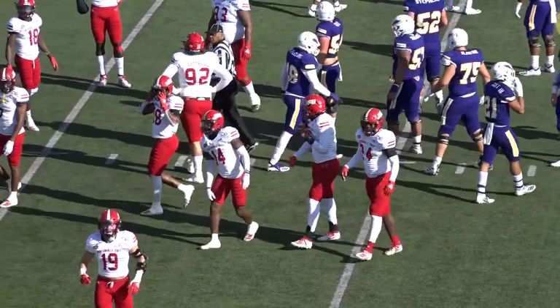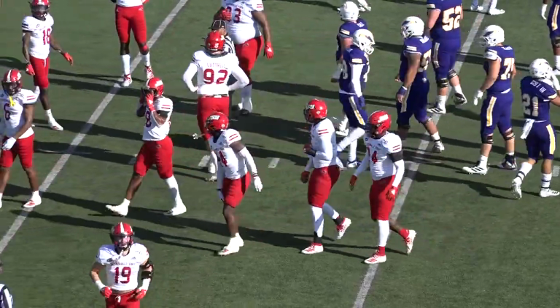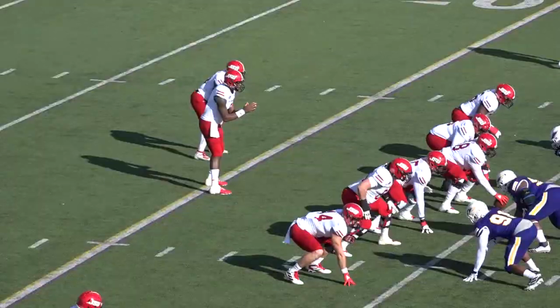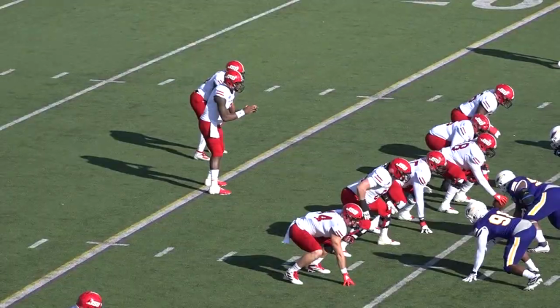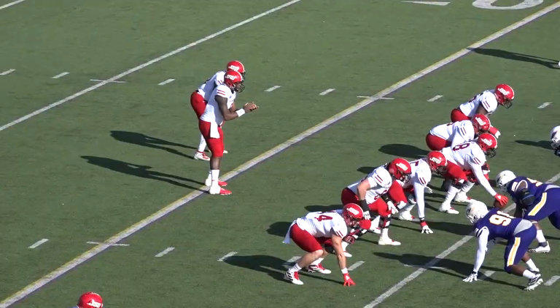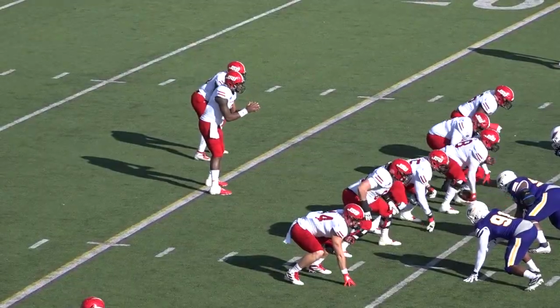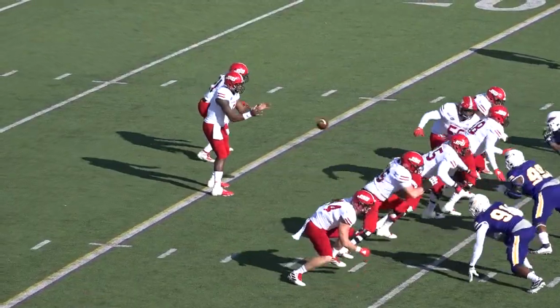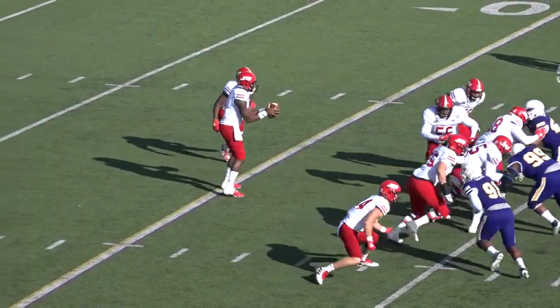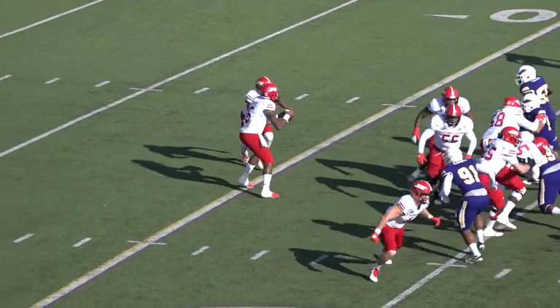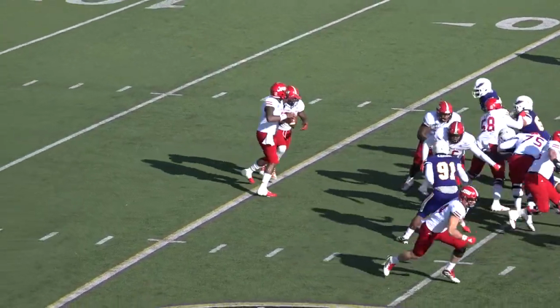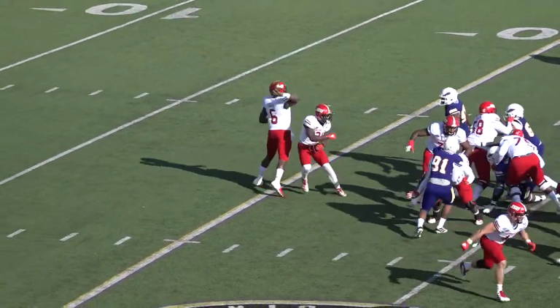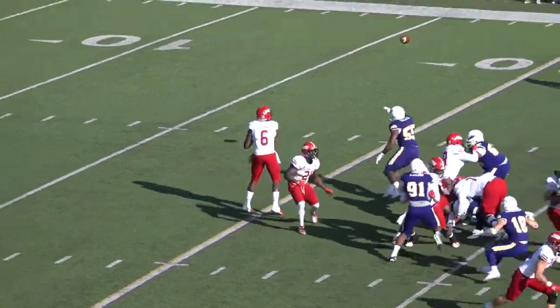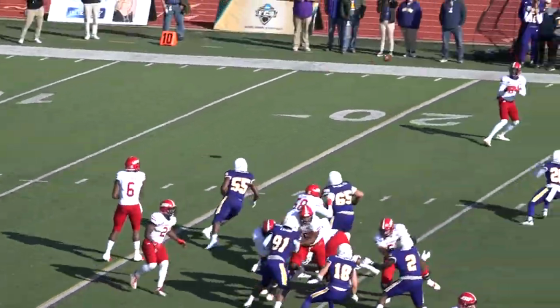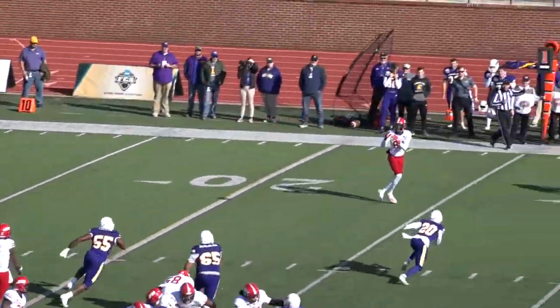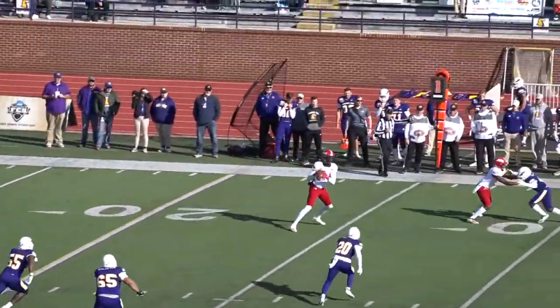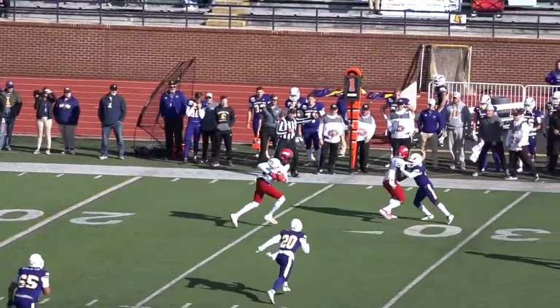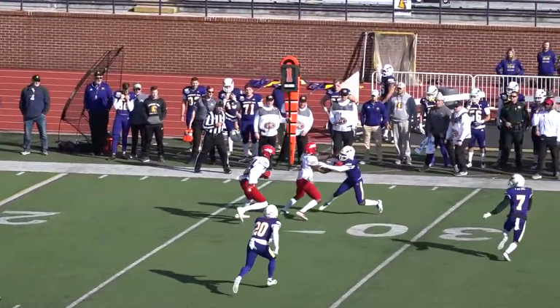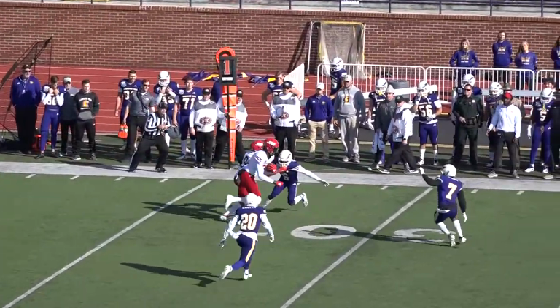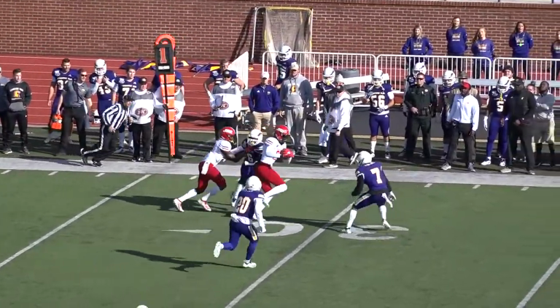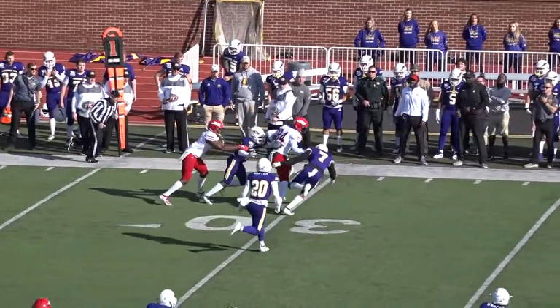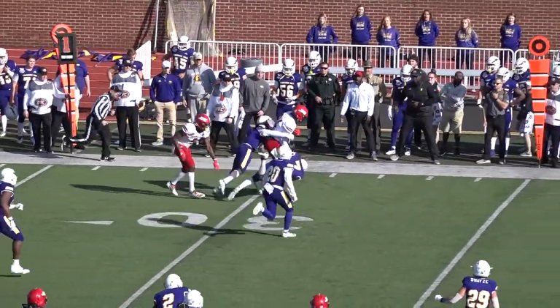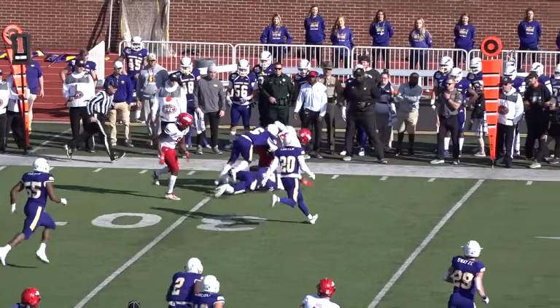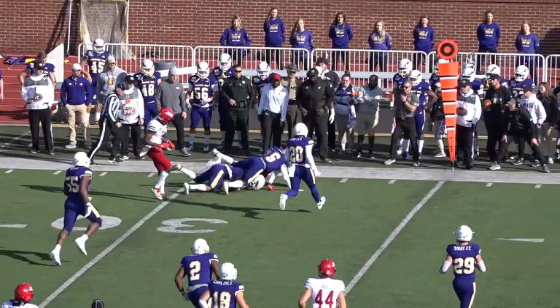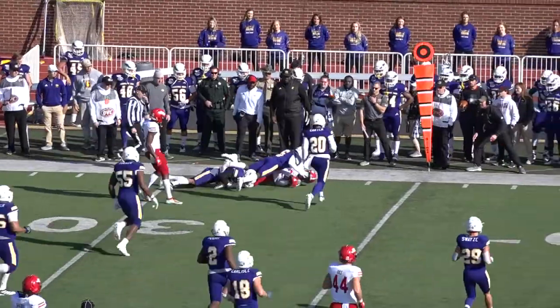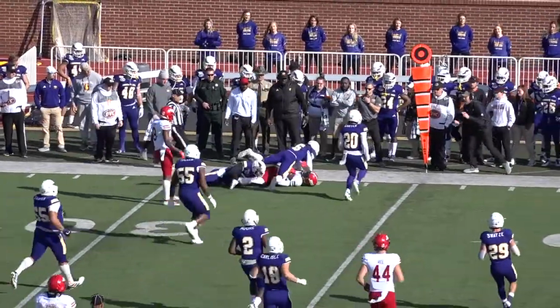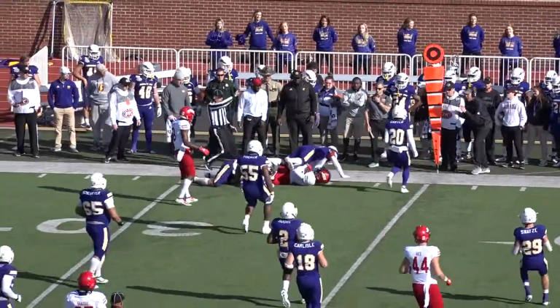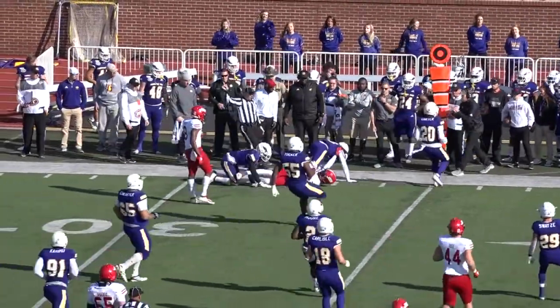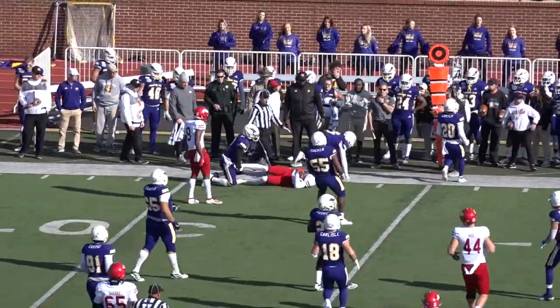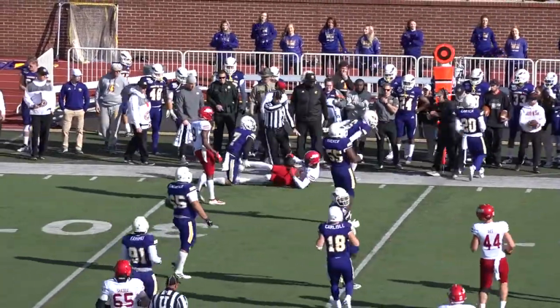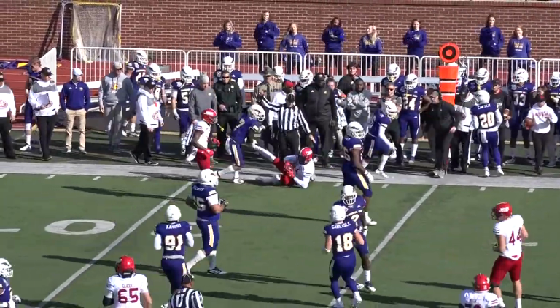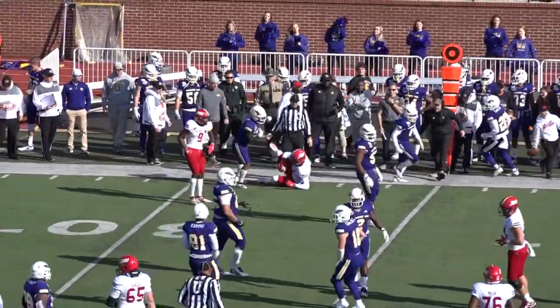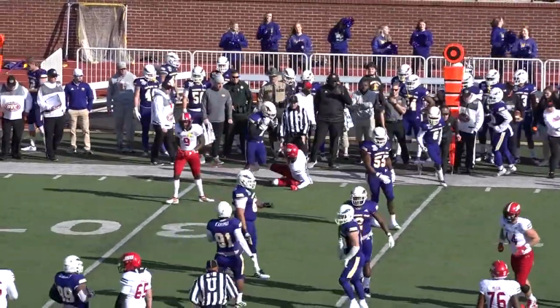First touchback of the game from kicker Zaydan. Coop fakes, pulls it out, goes outside, got it out to Hester, caught it, got across the 30 behind the Daniel Byrd block.